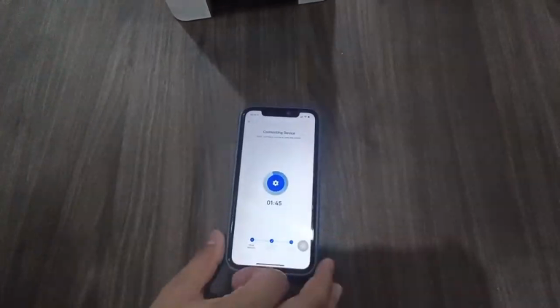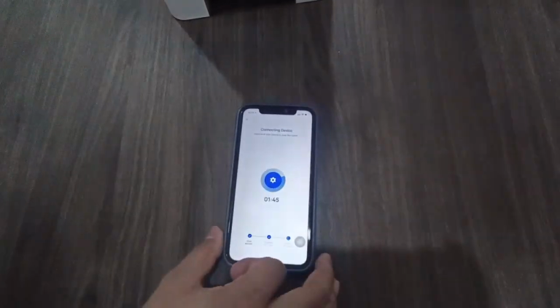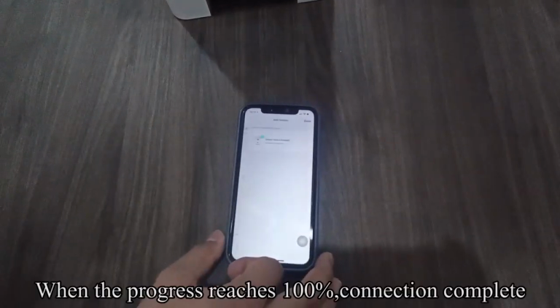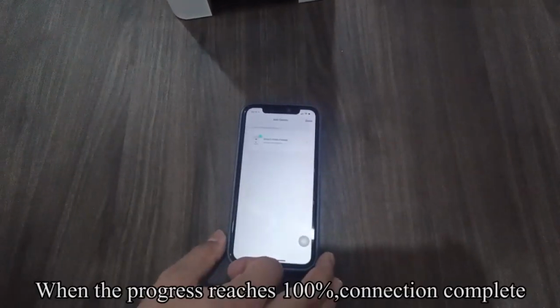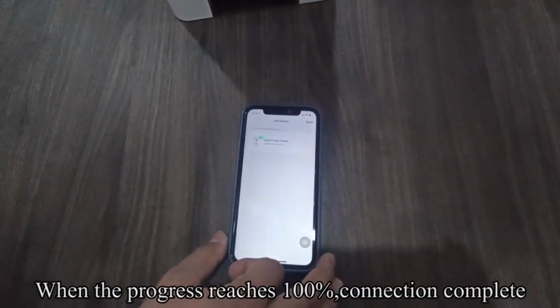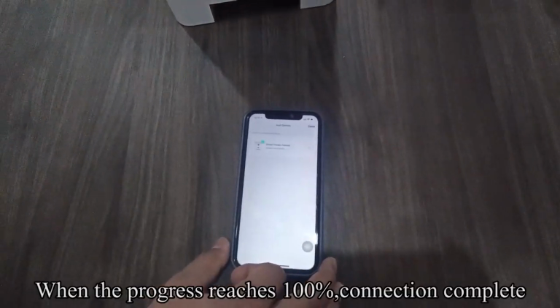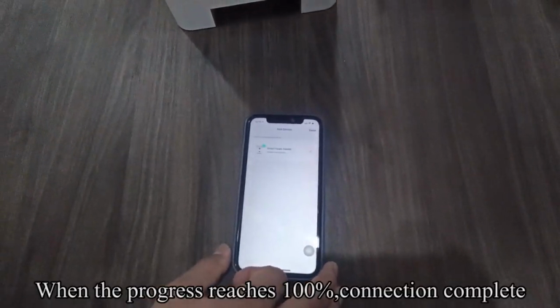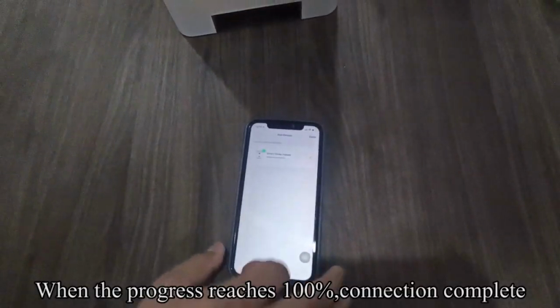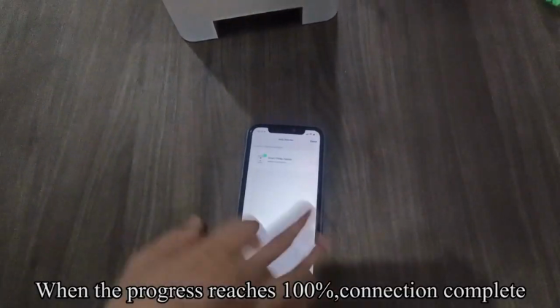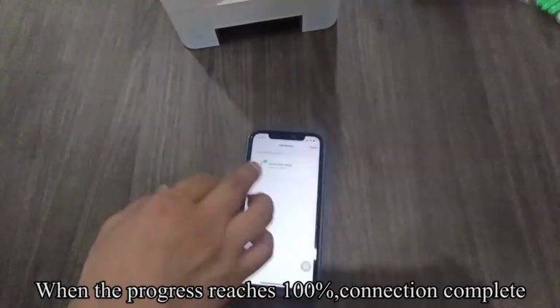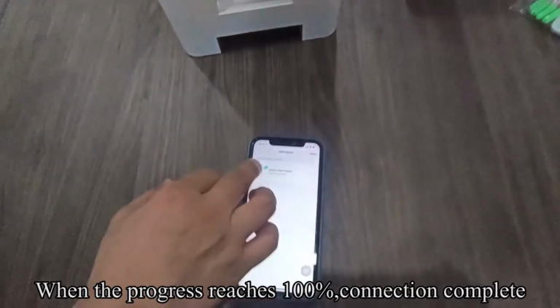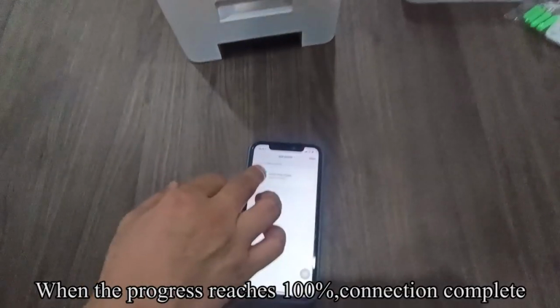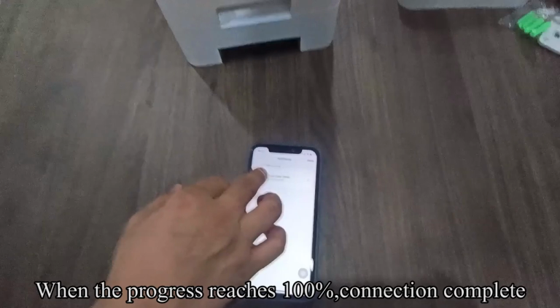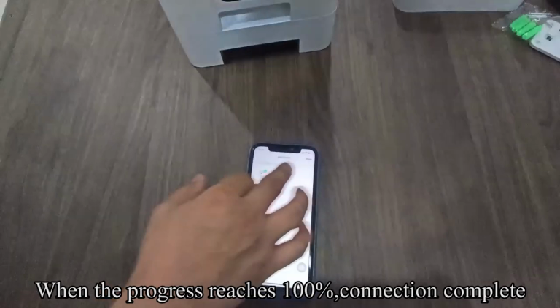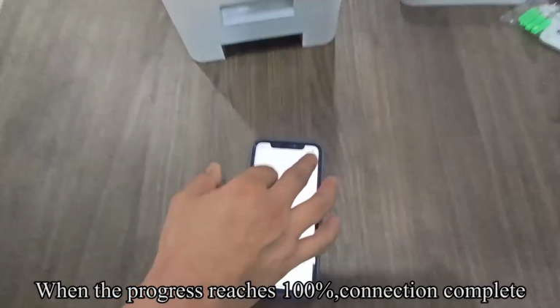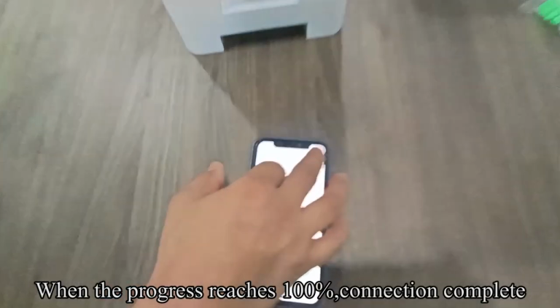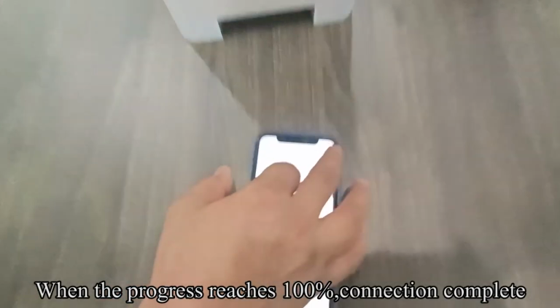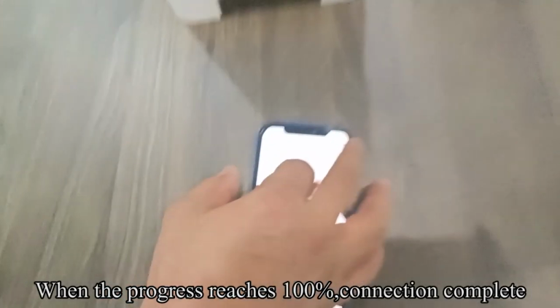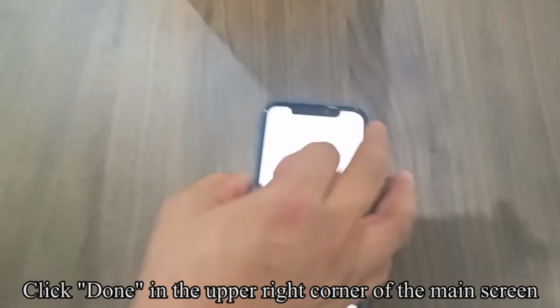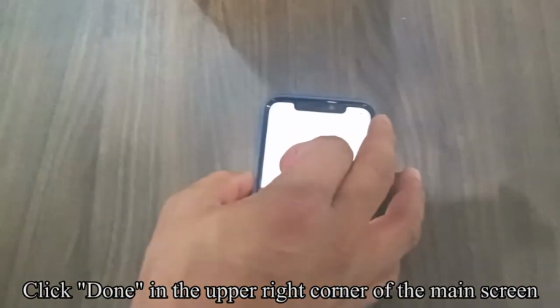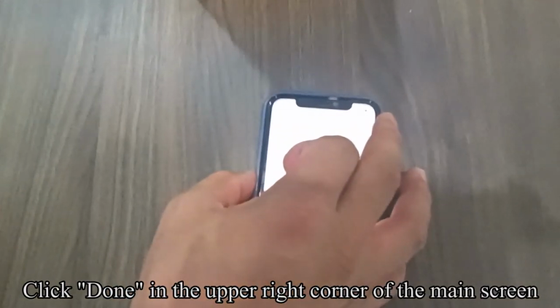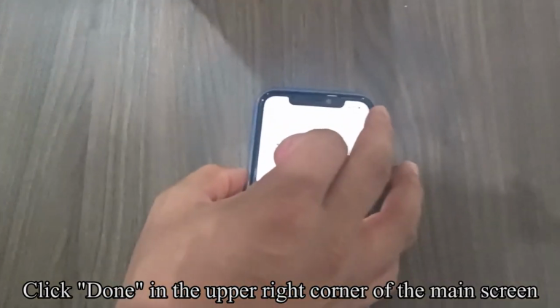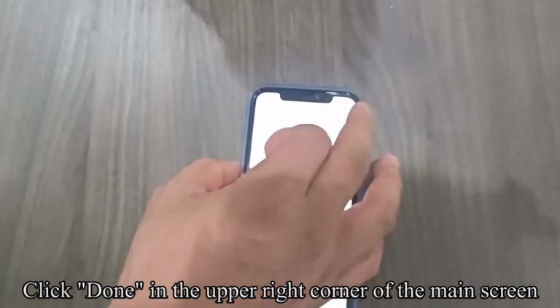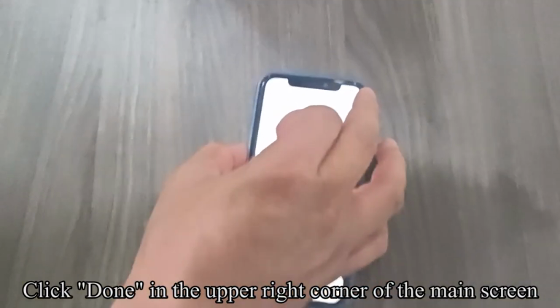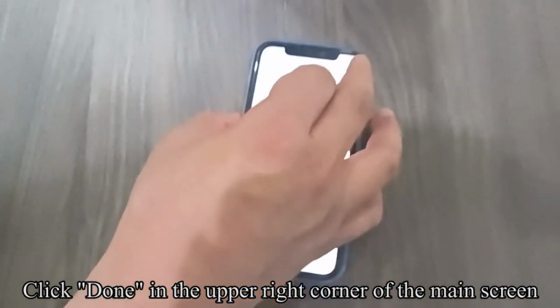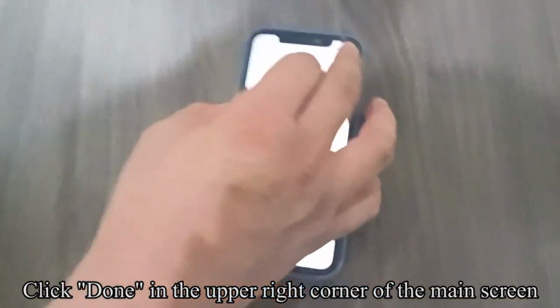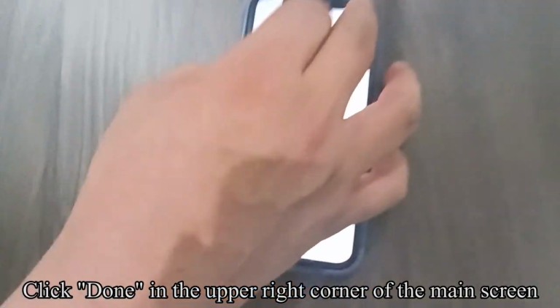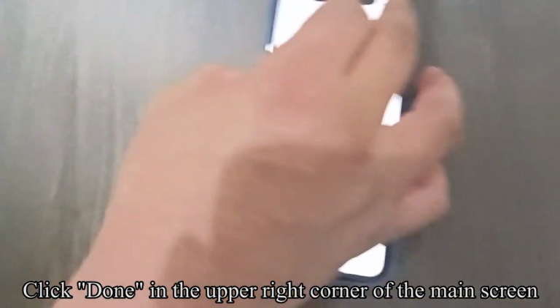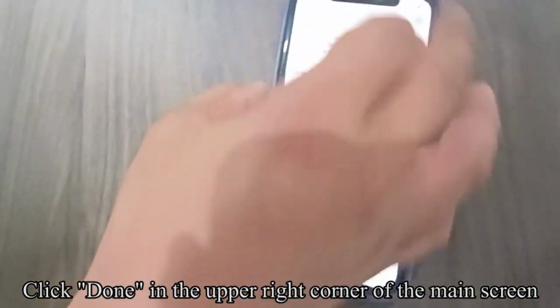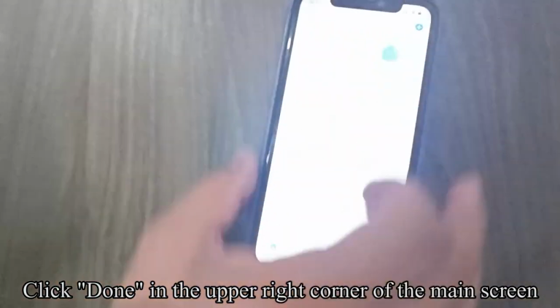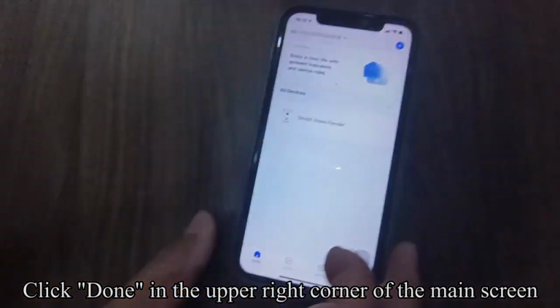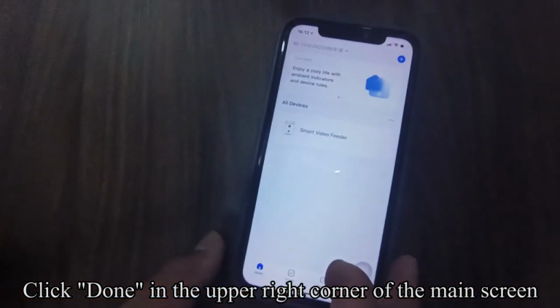When the progress reaches 100%, the connection is complete. Click Done in the upper right corner of the main screen.